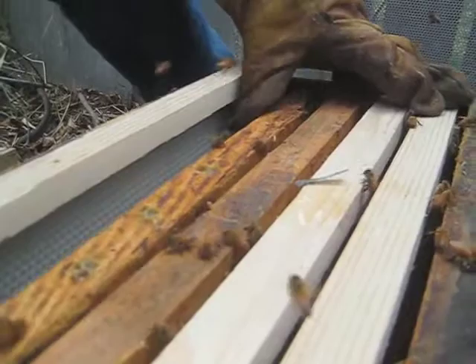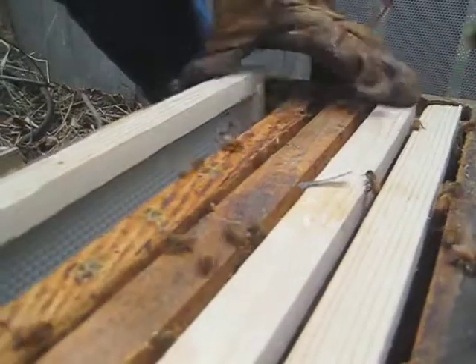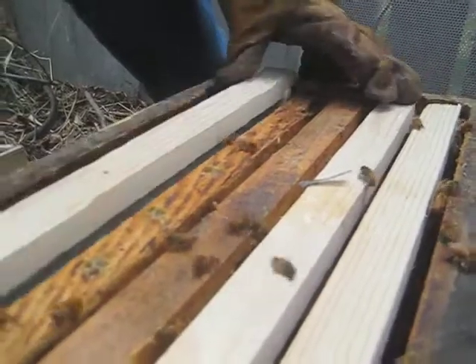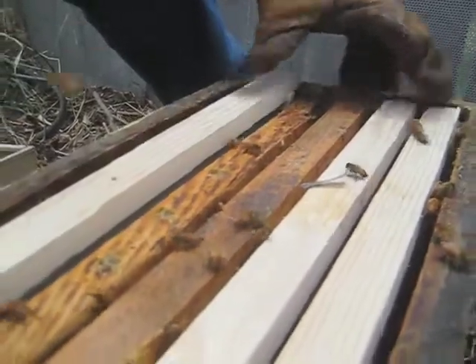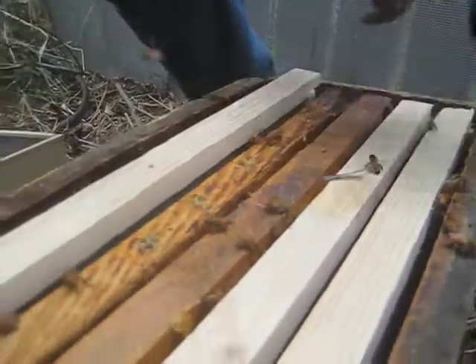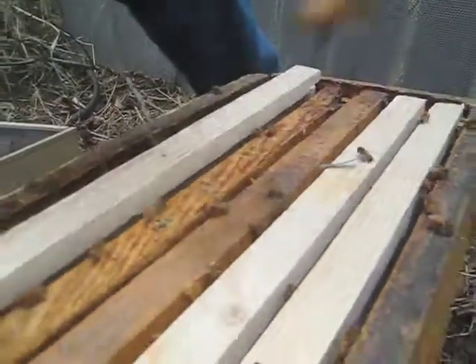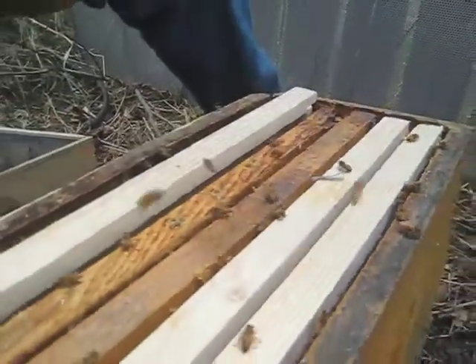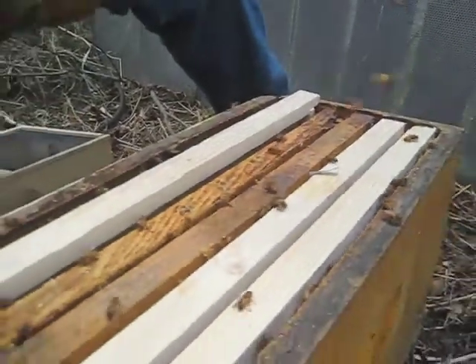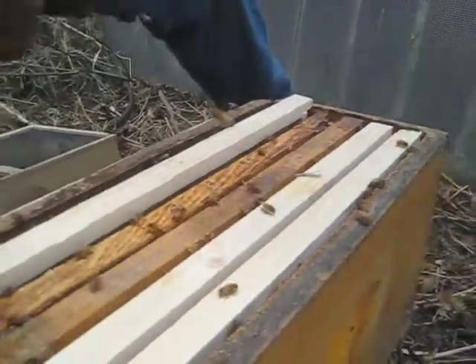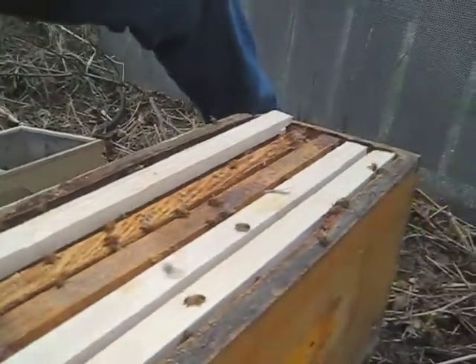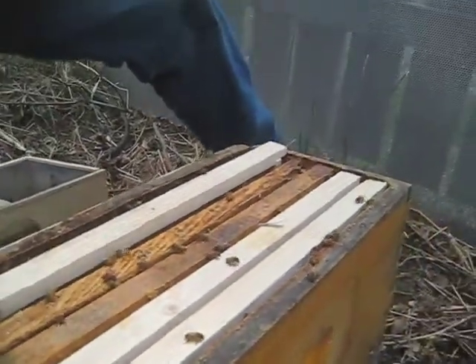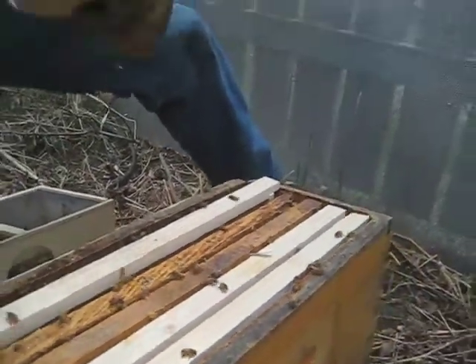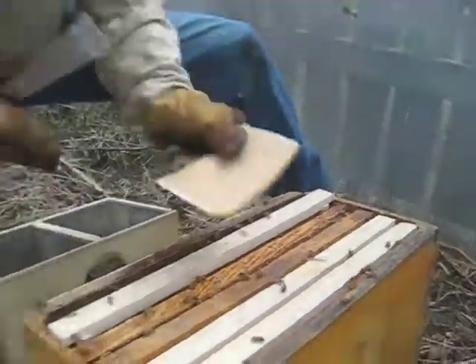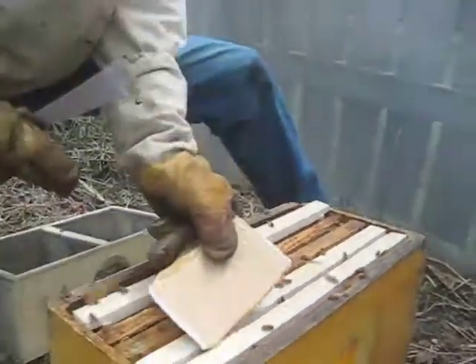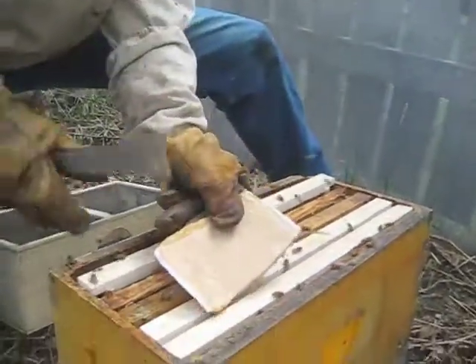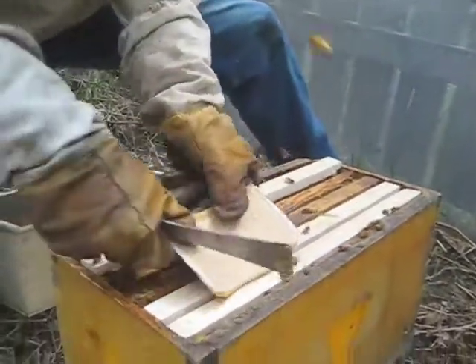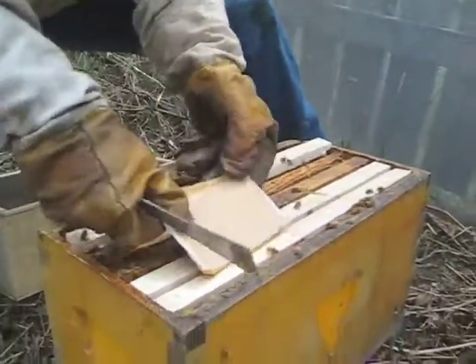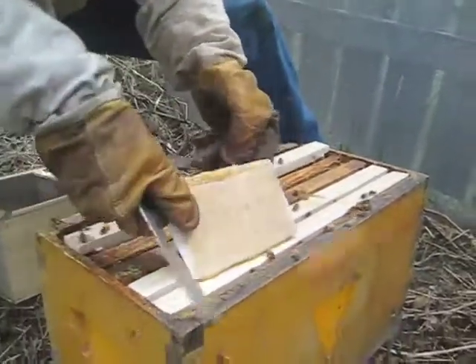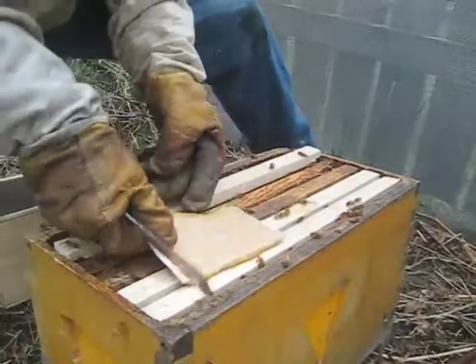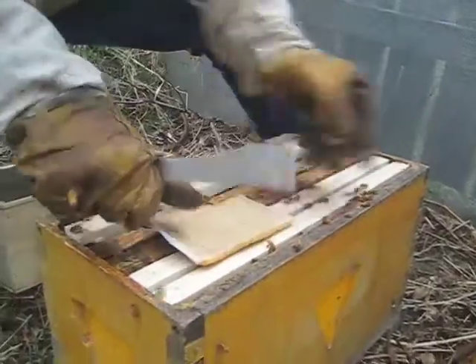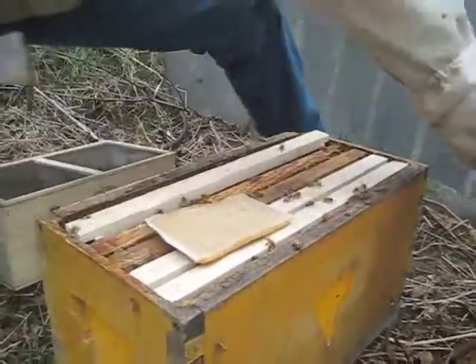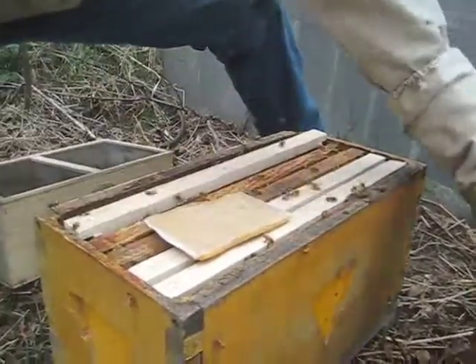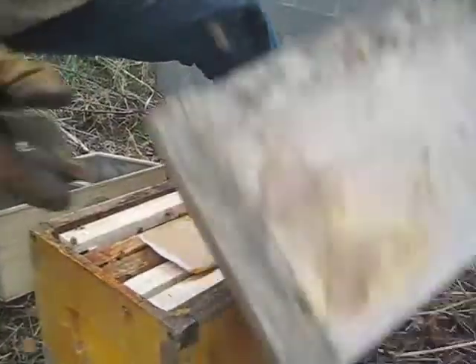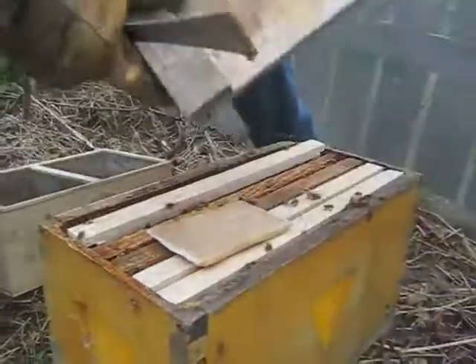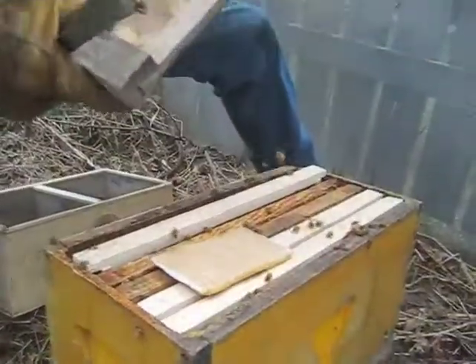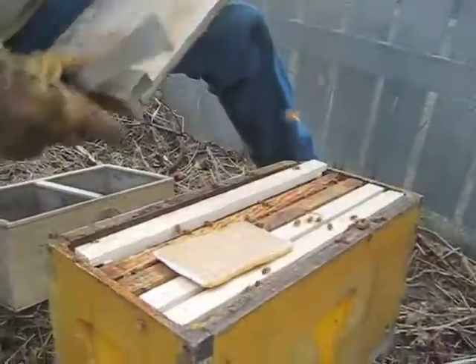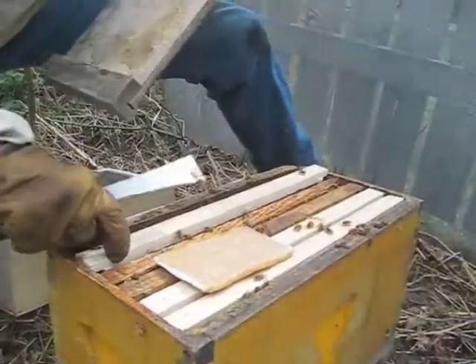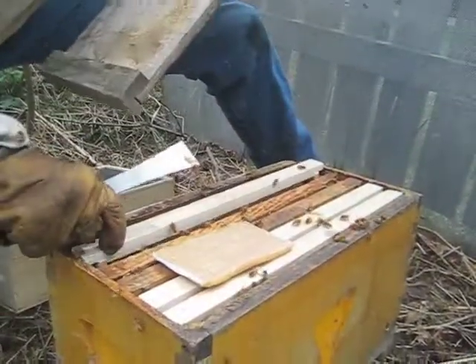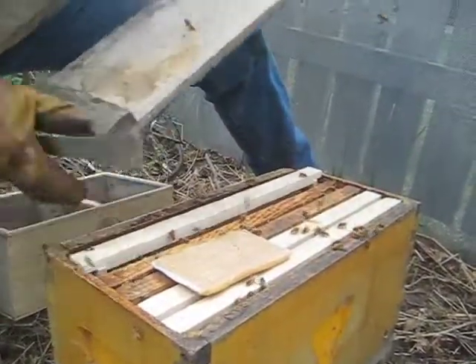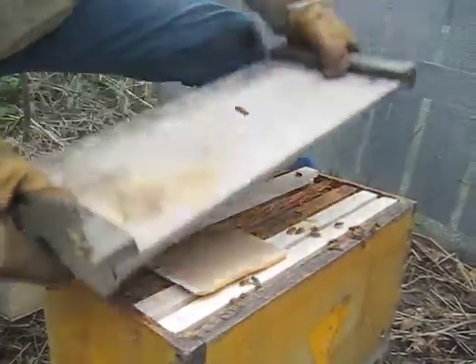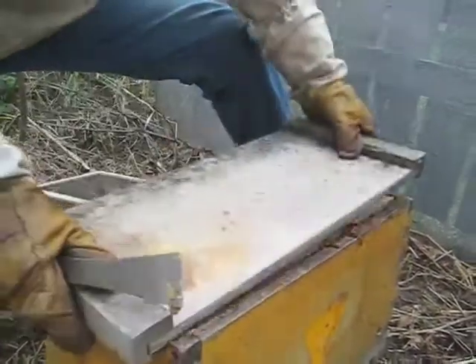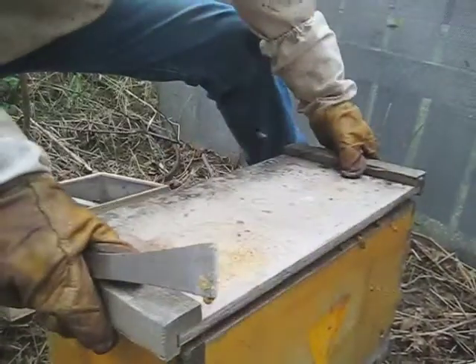Move your frames over. I've got a pollen patty that I'm putting in here. Put your lid on — you're done.